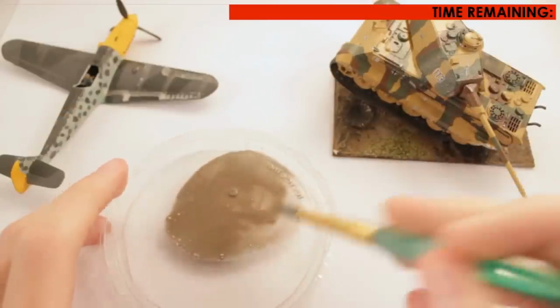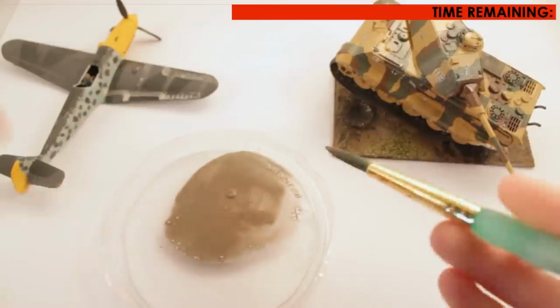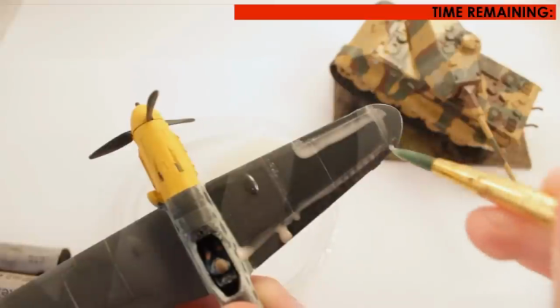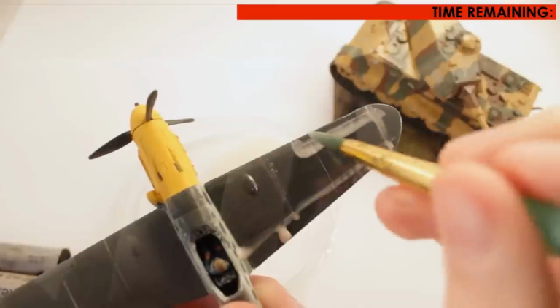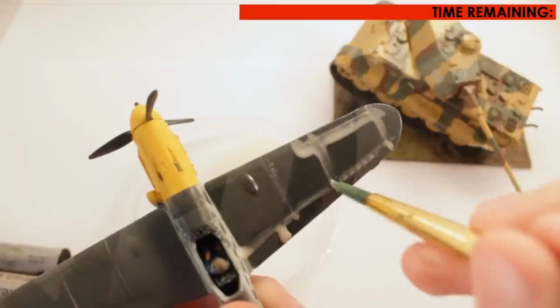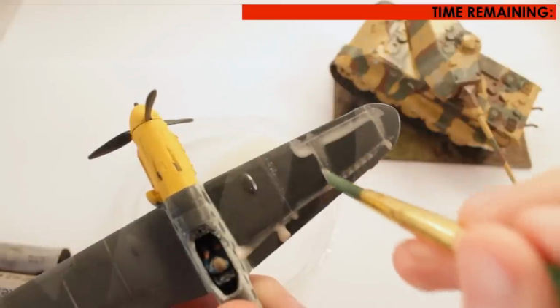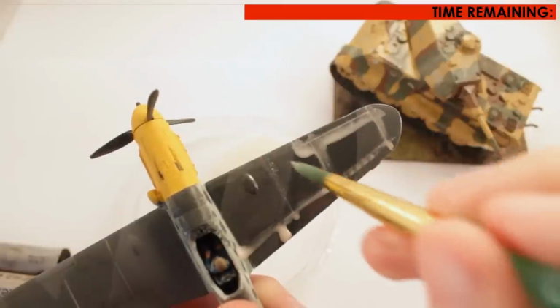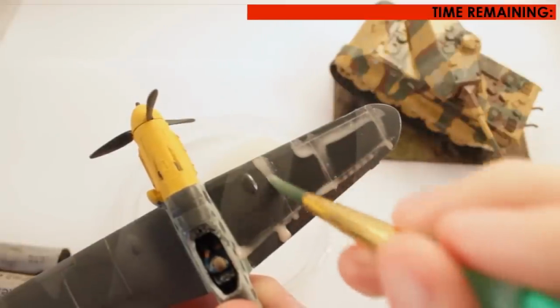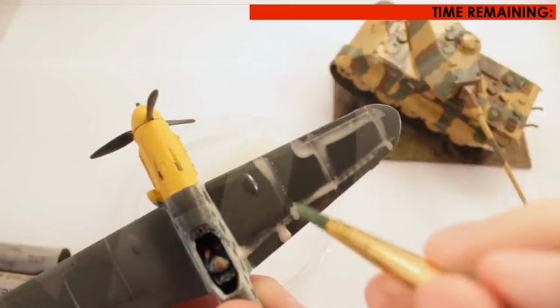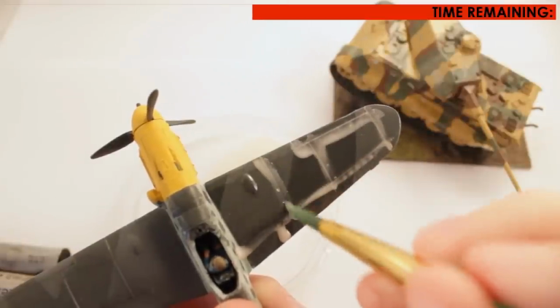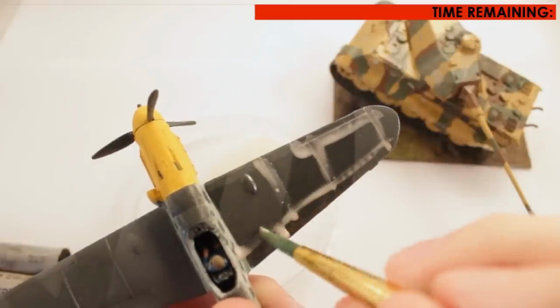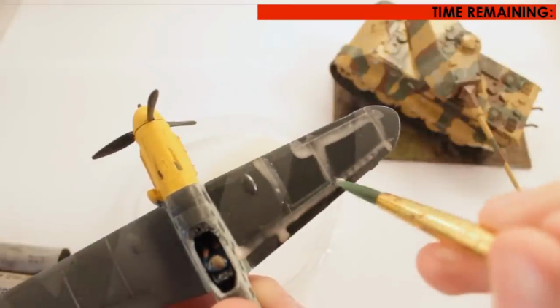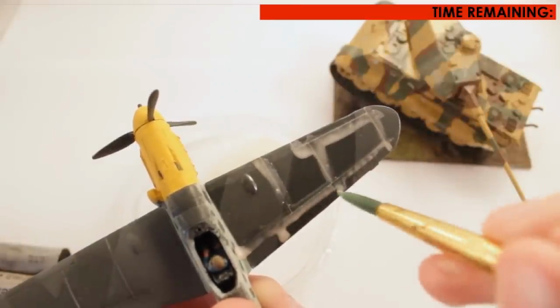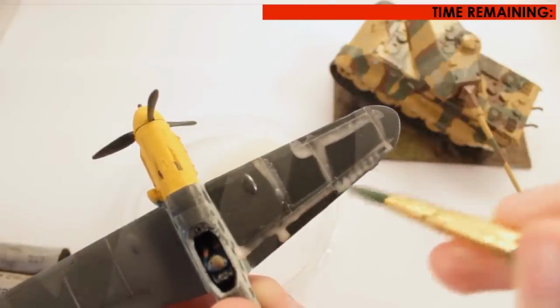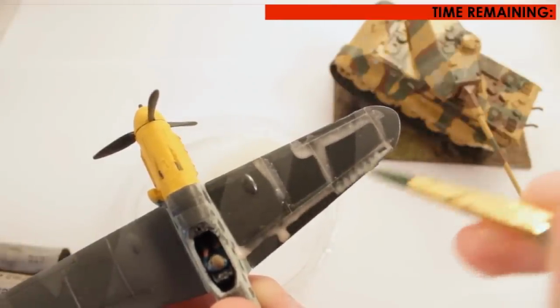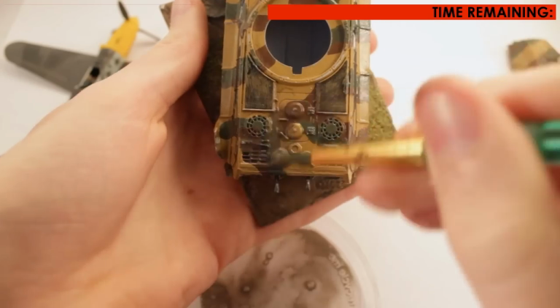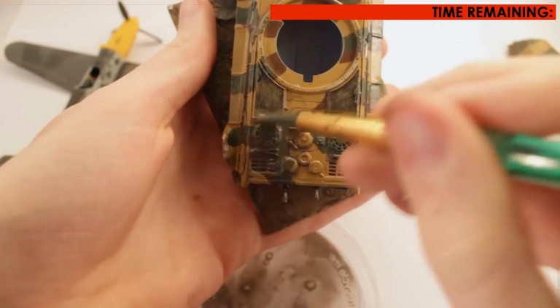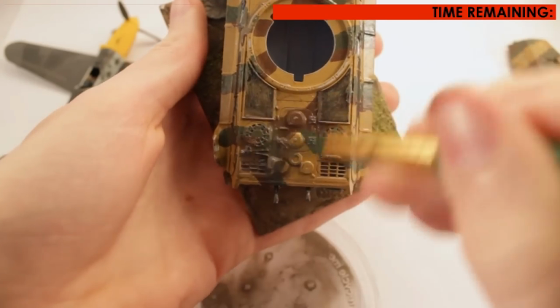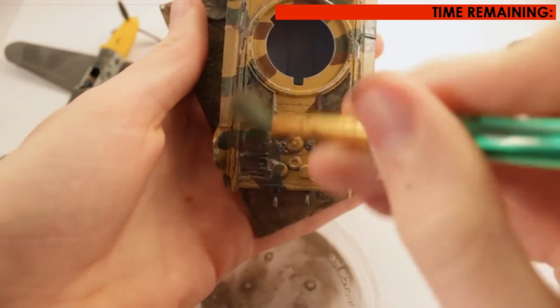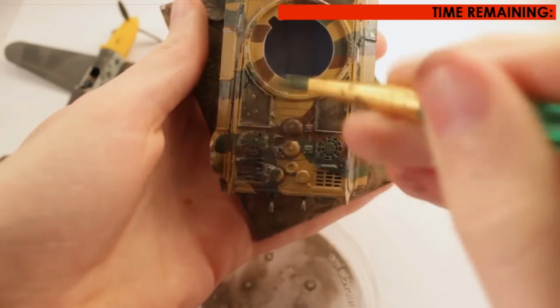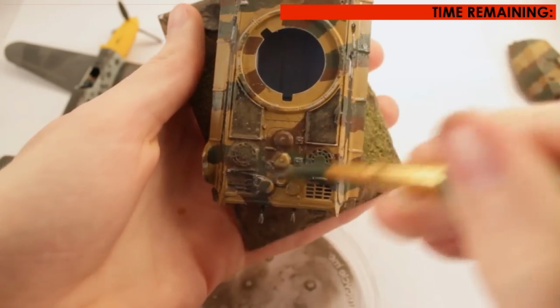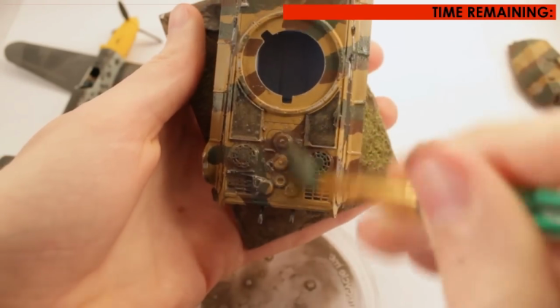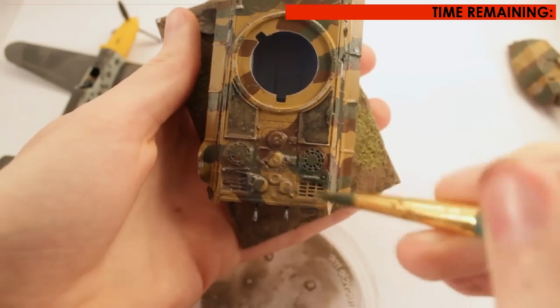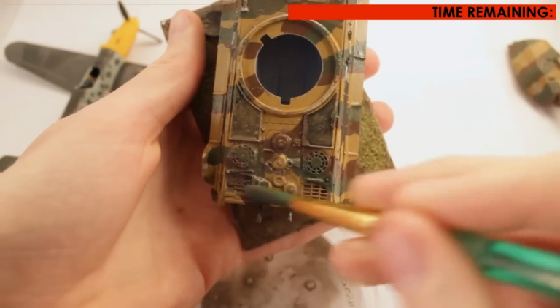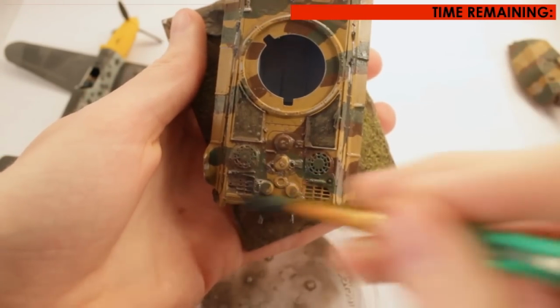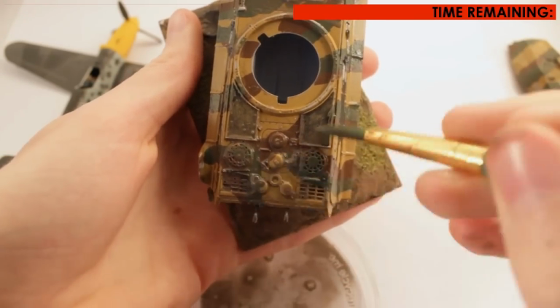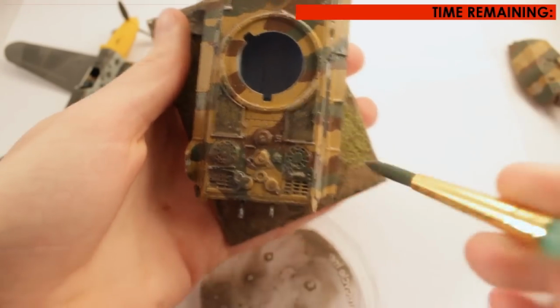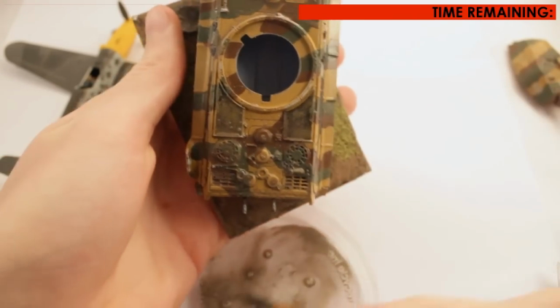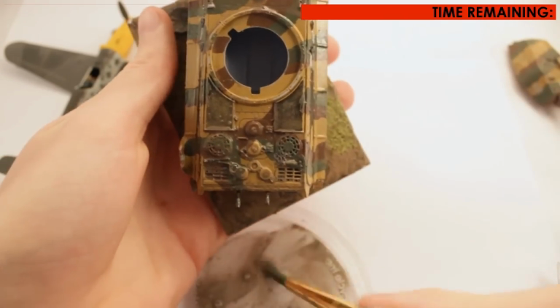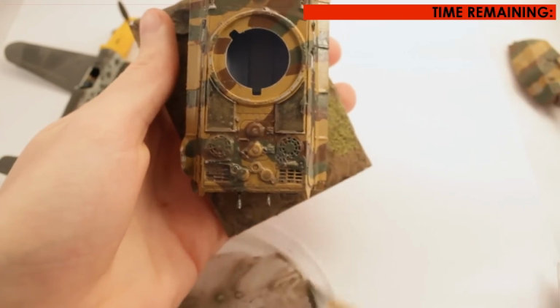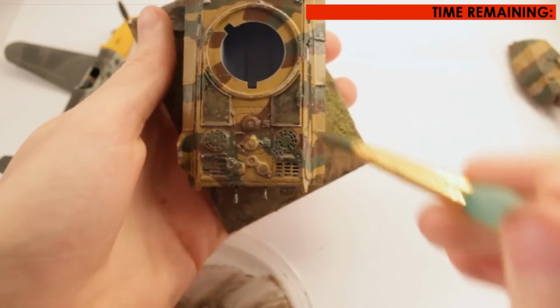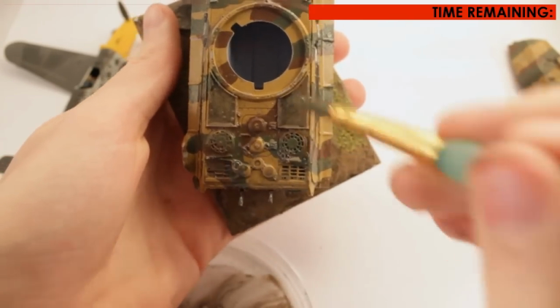I've applied a white wash onto an old BF109 for an obvious demonstration of what this technique does, but on the target model I am applying a grey-brown wash. It should be noted this technique works best on models with recessed lines or details.